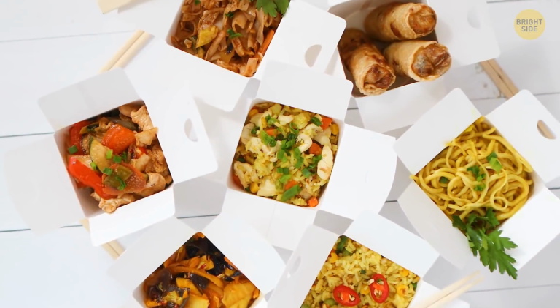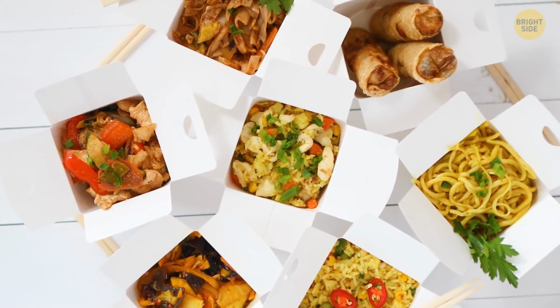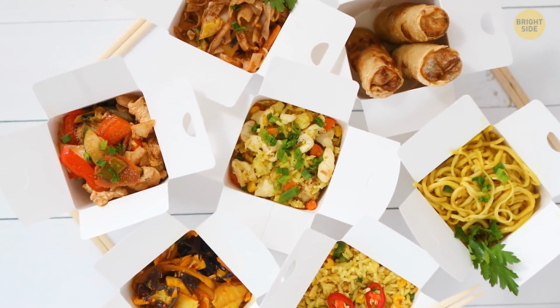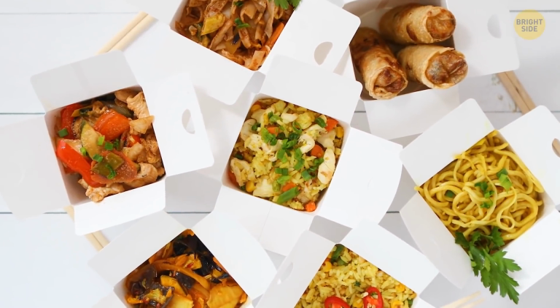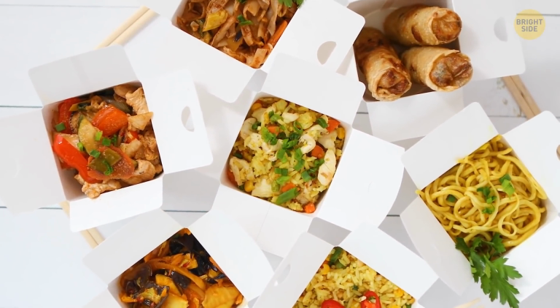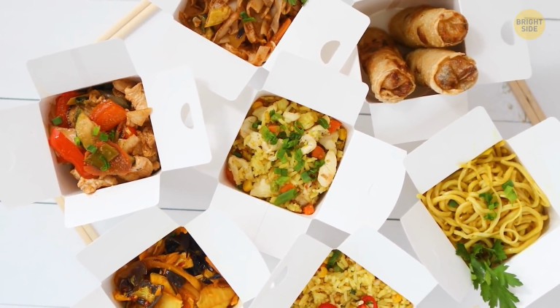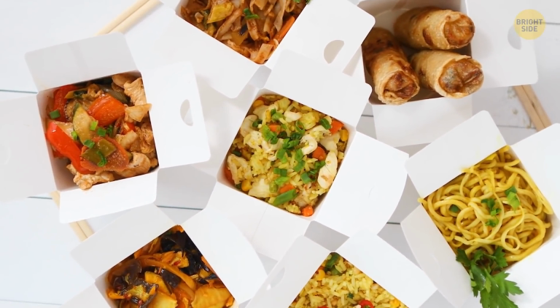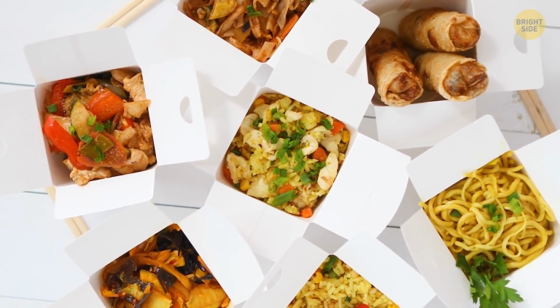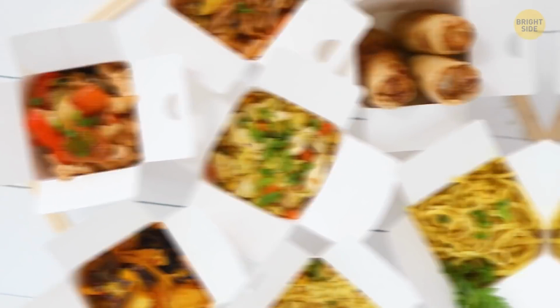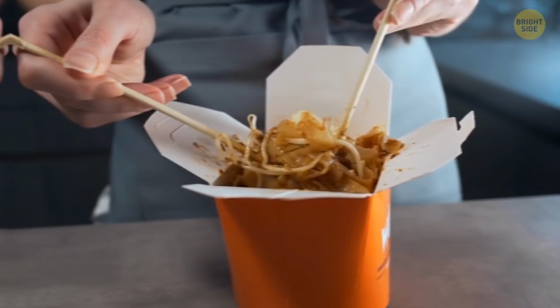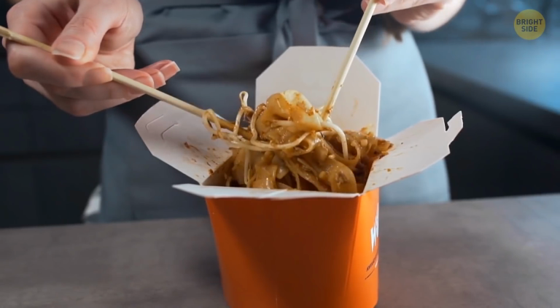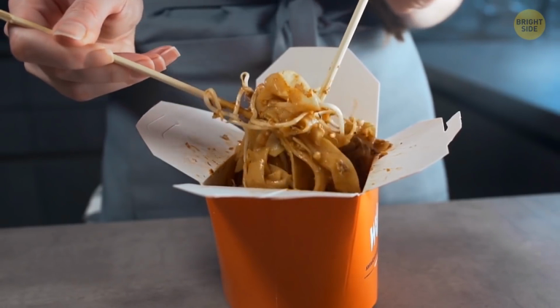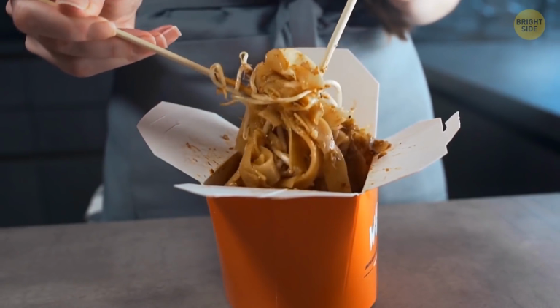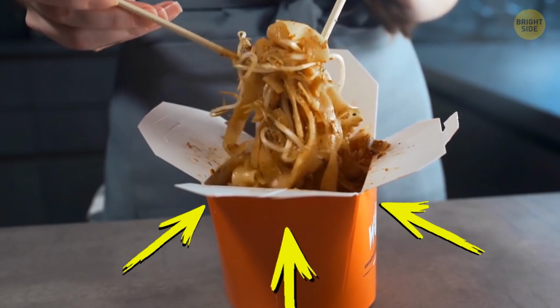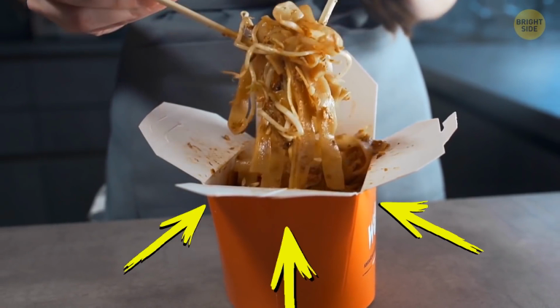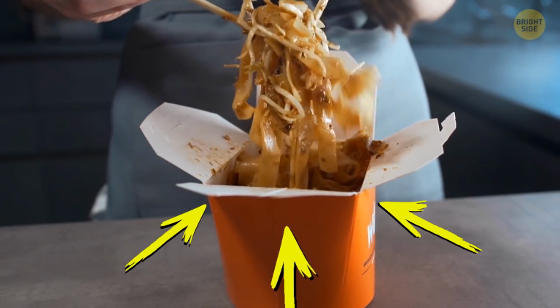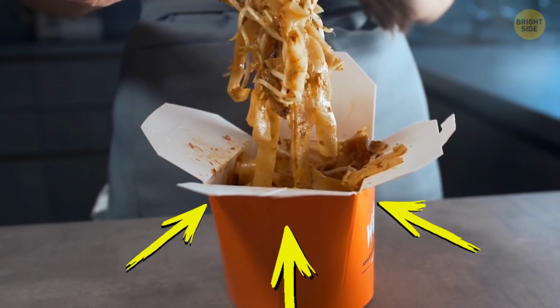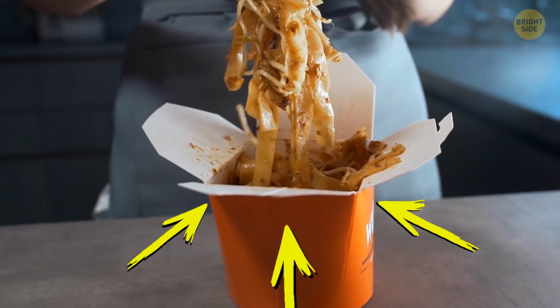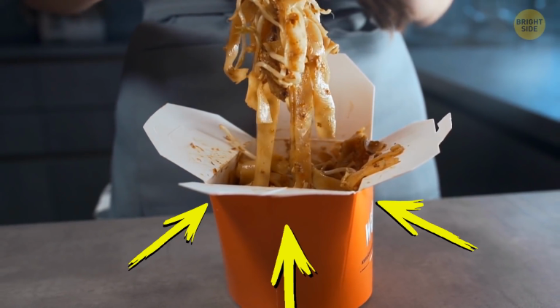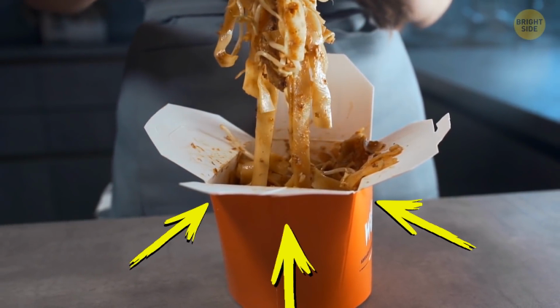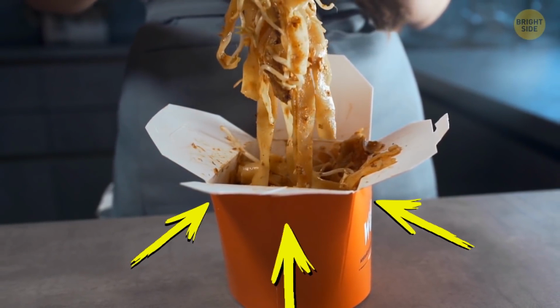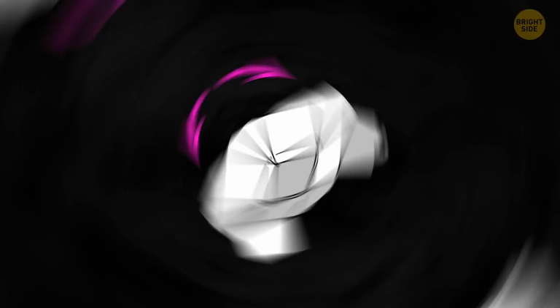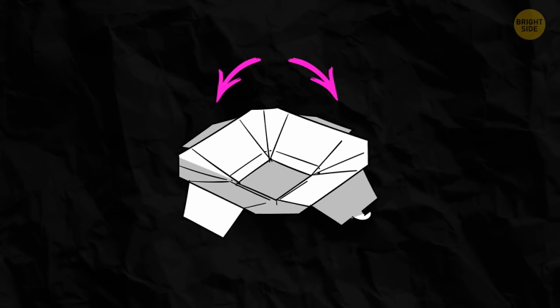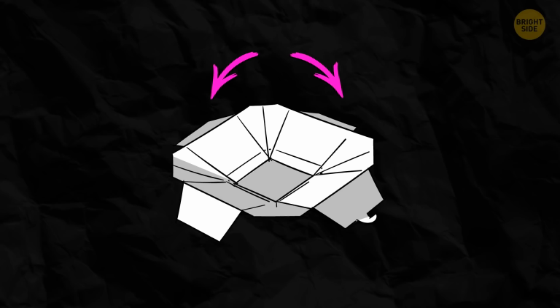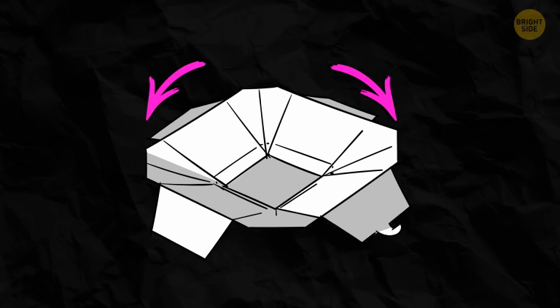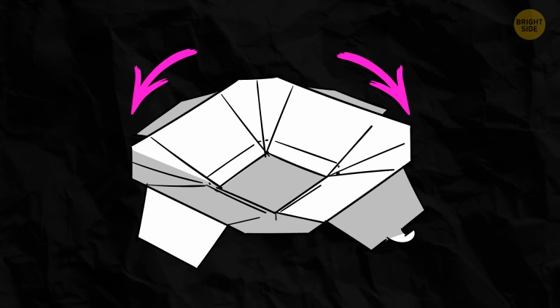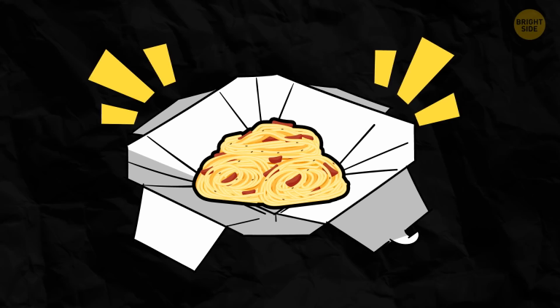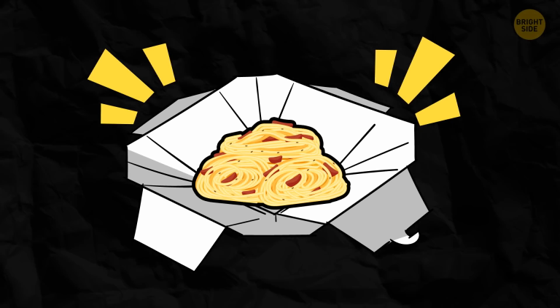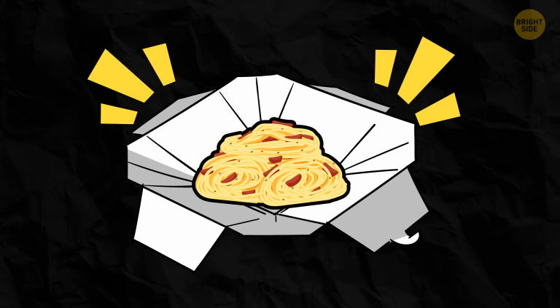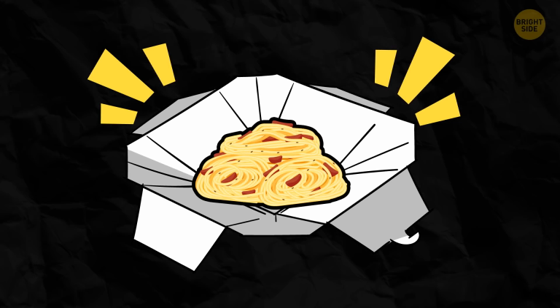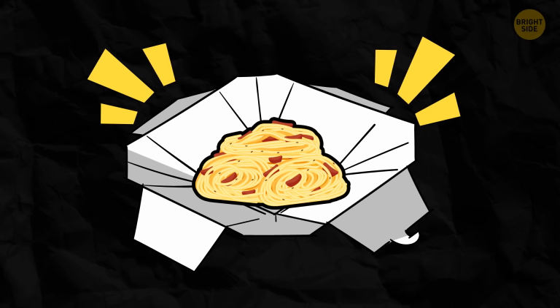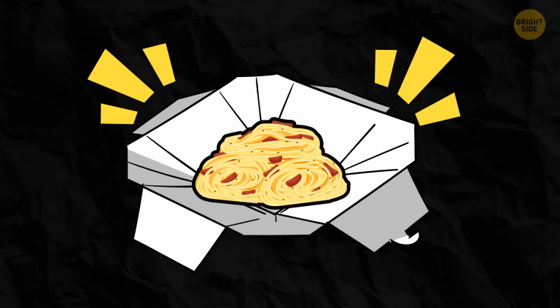It might be a good time for some Chinese food. Keep in mind, the takeout container isn't only a good way to carry your food. Unfold it and you'll have a nice paper plate to properly enjoy your meal.